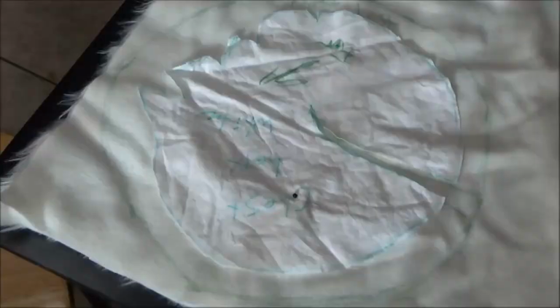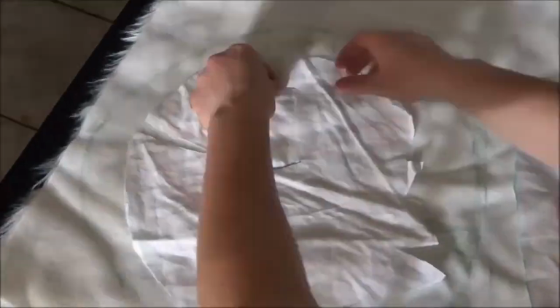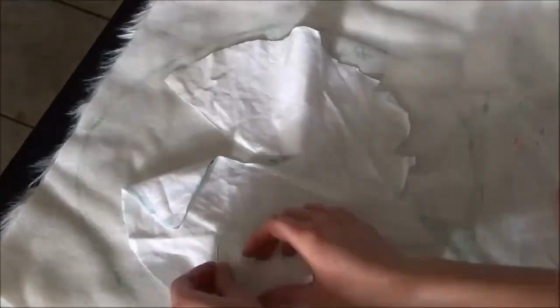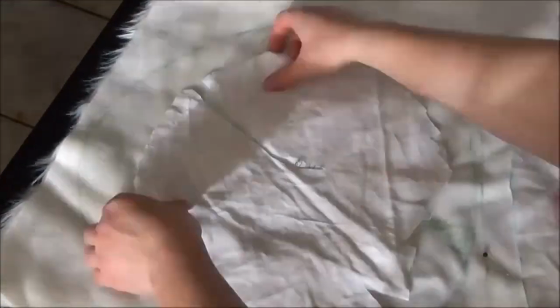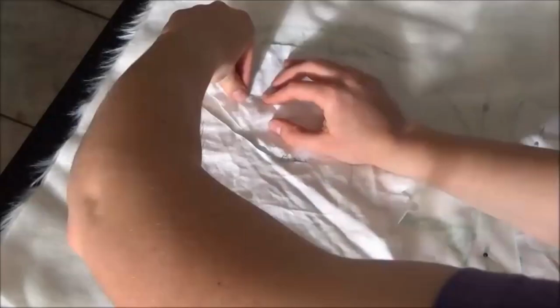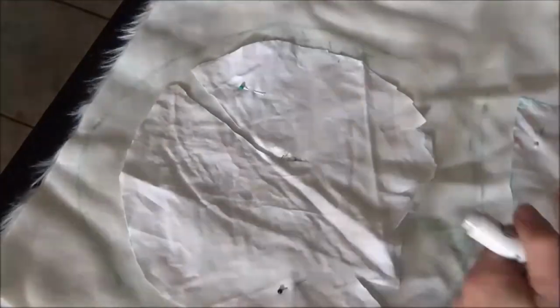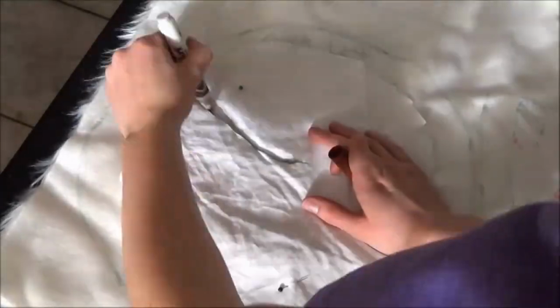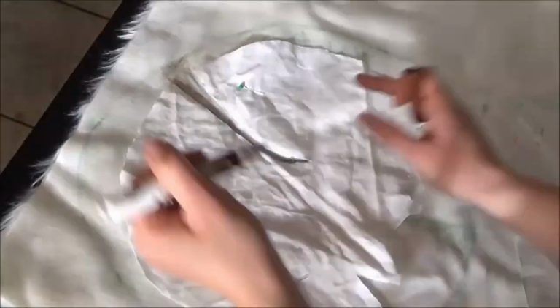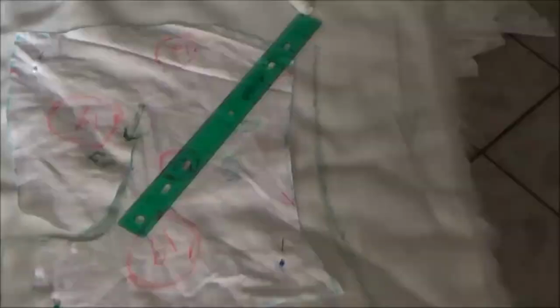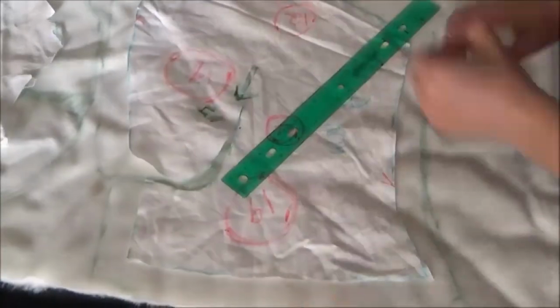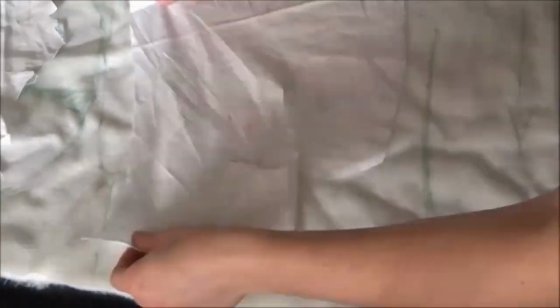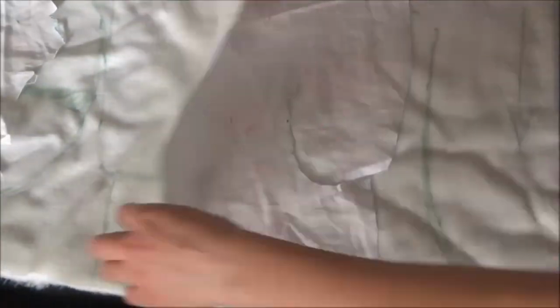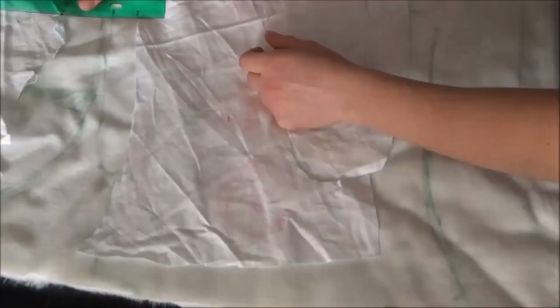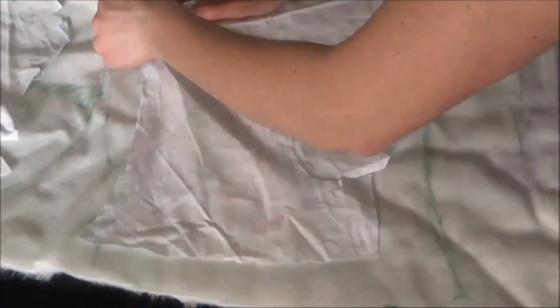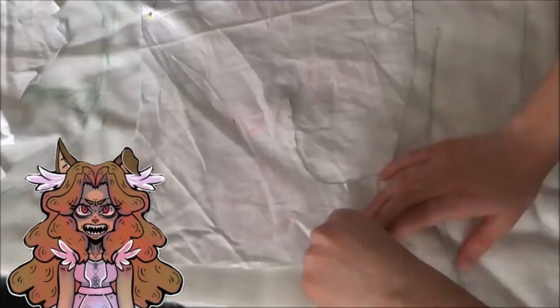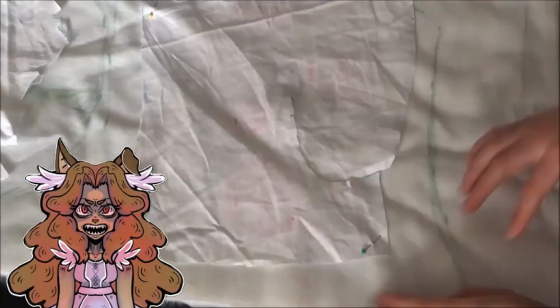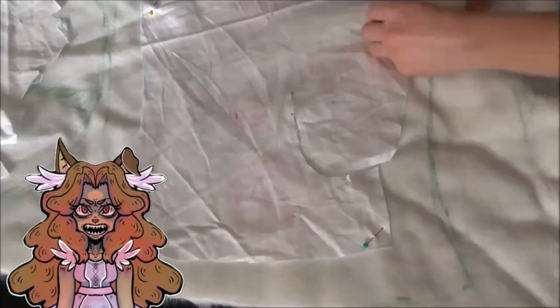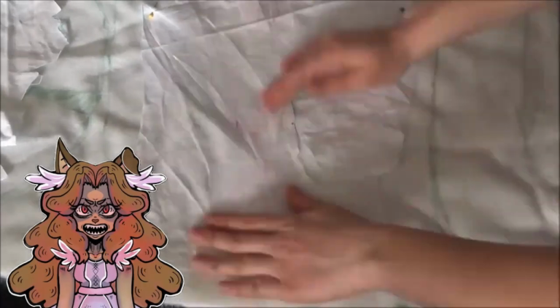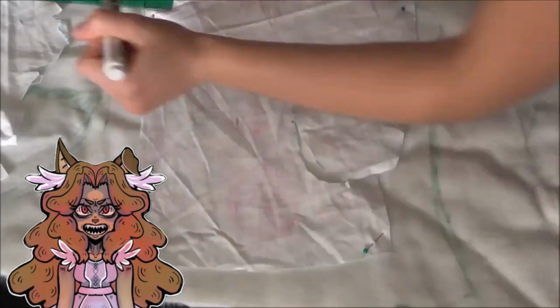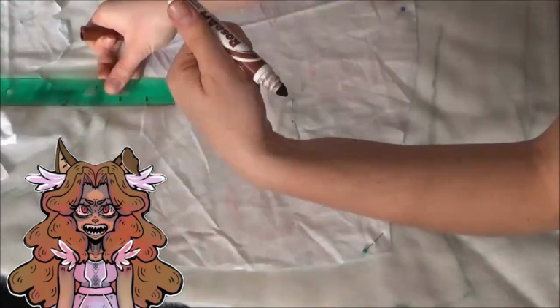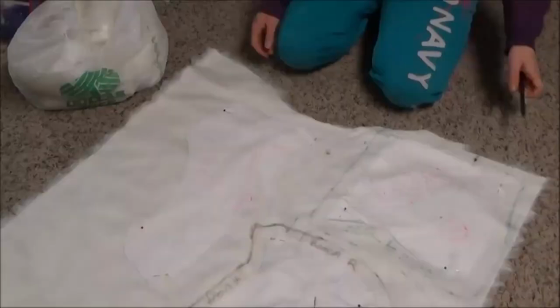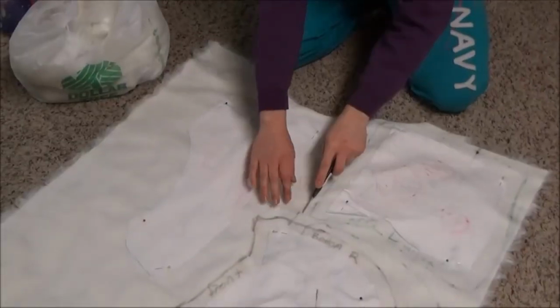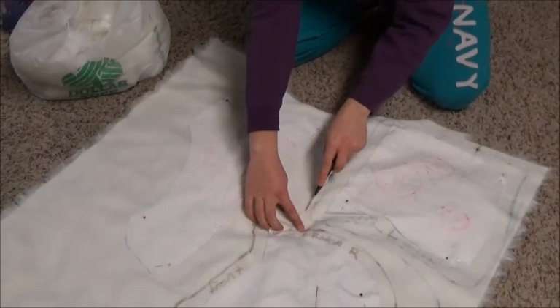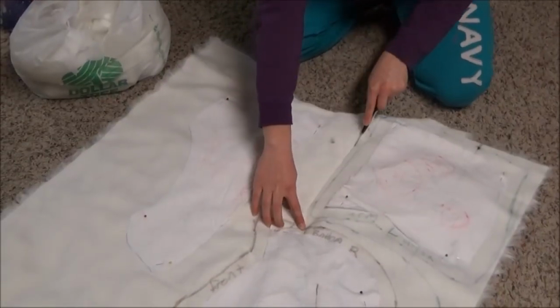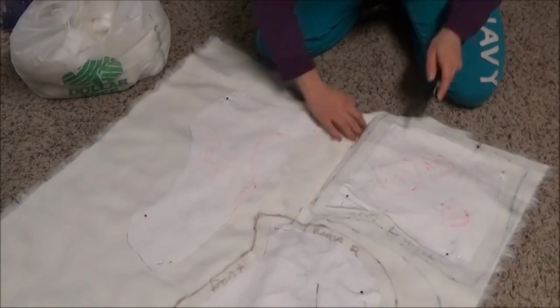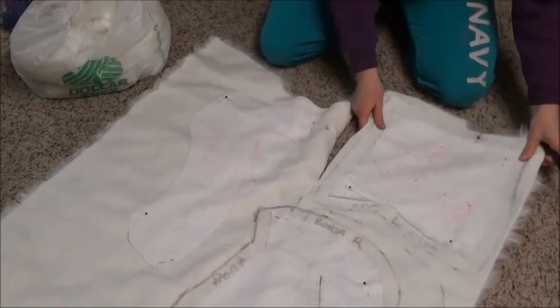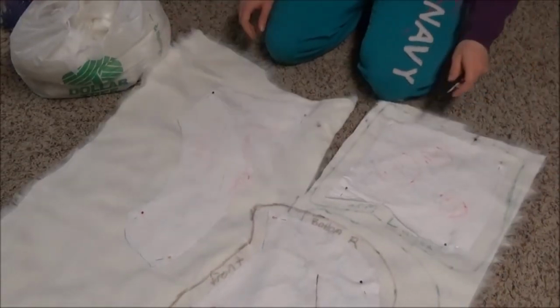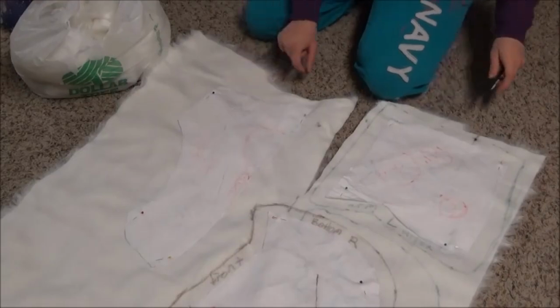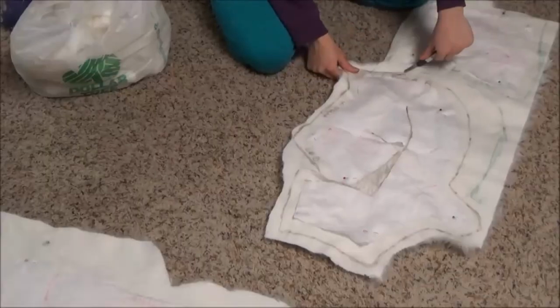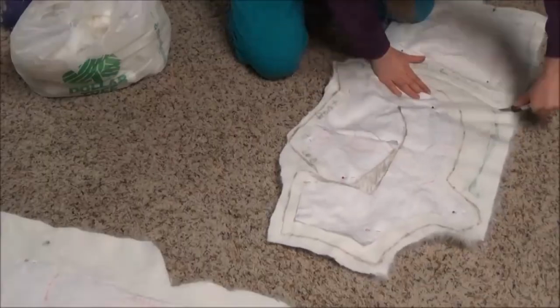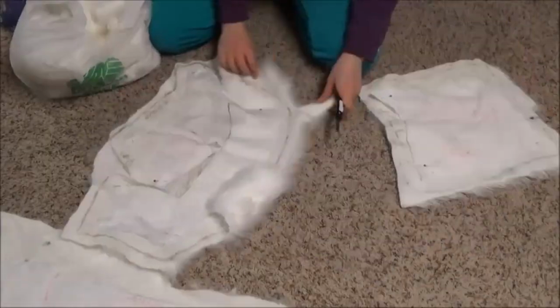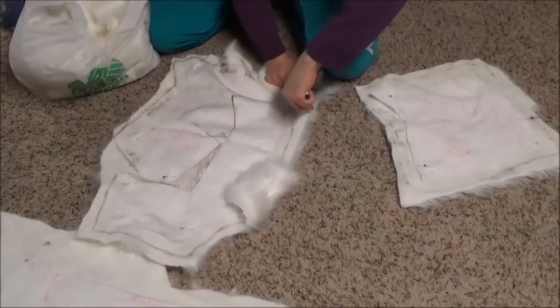Then I realized I traced everything backwards because I had to flip it for the fur to be facing outward. Therefore, retrace everything. And cut it out with a sharp blade, making sure not to cut the fur itself and only the fur backing.